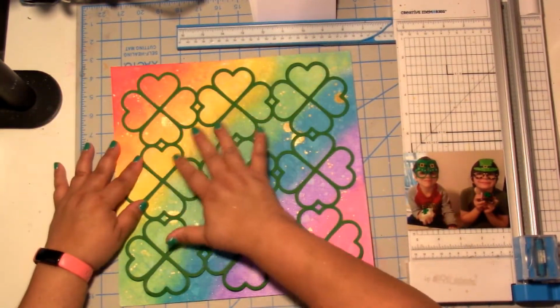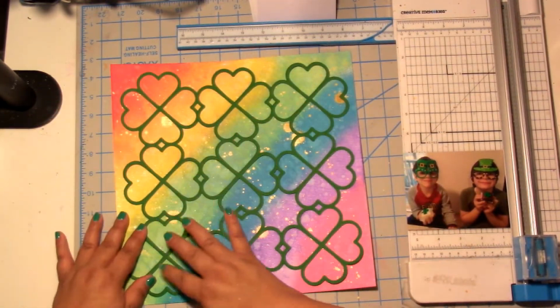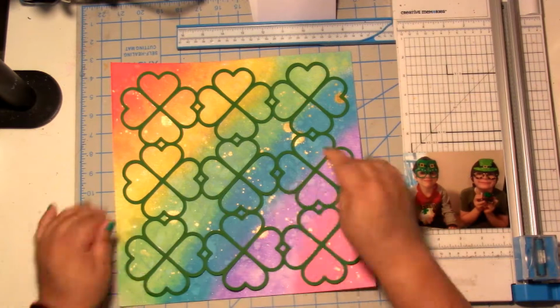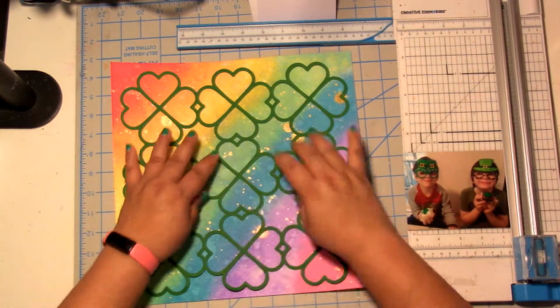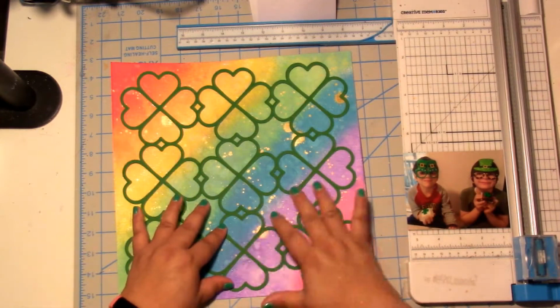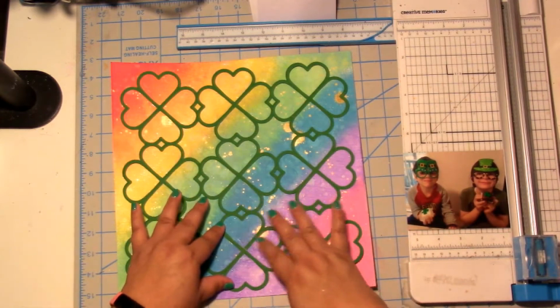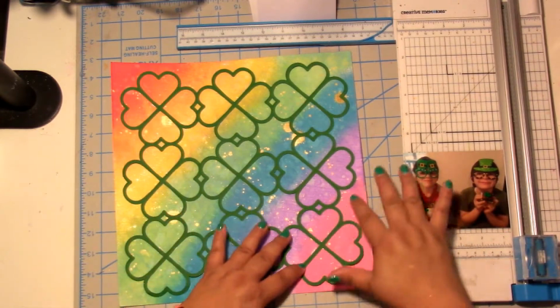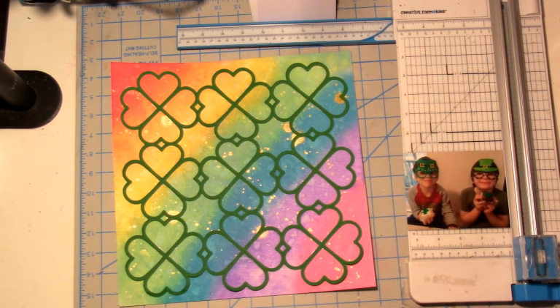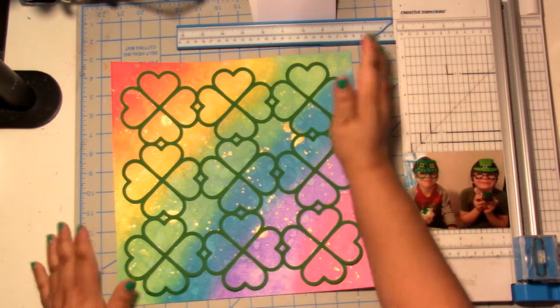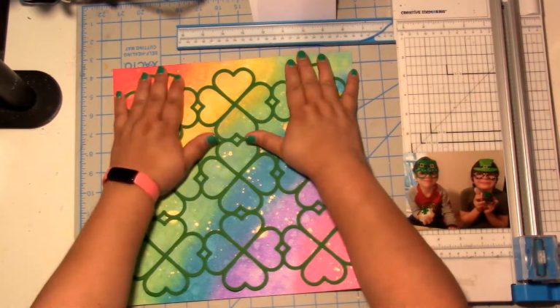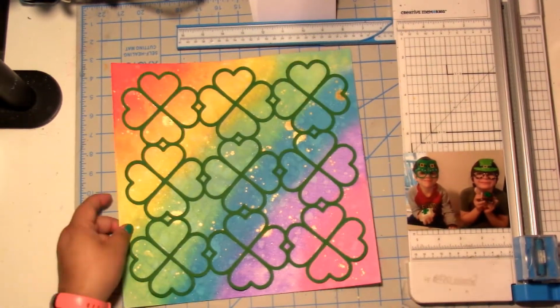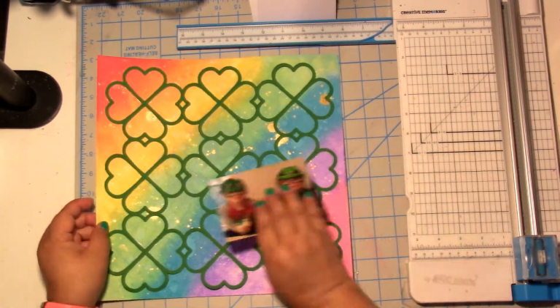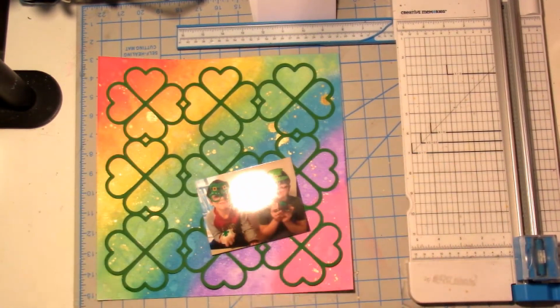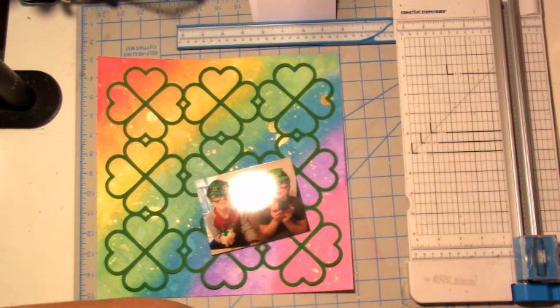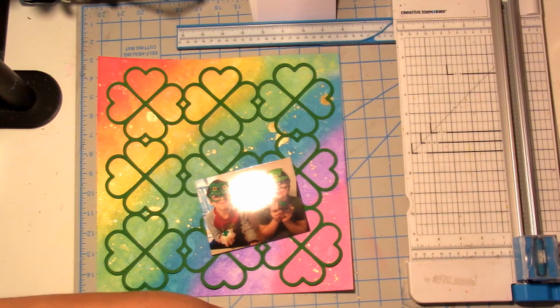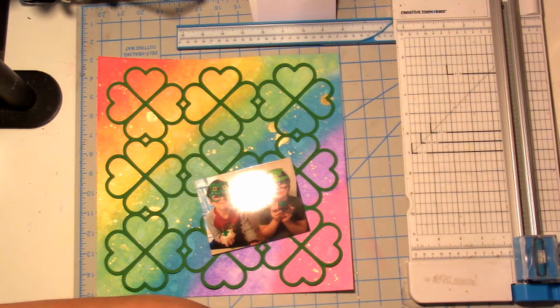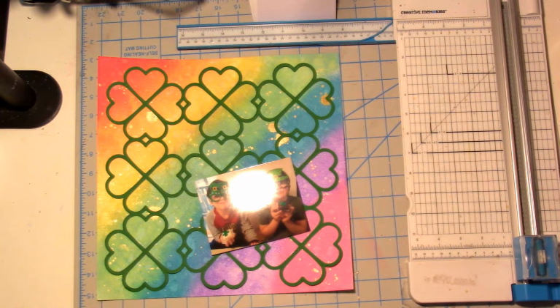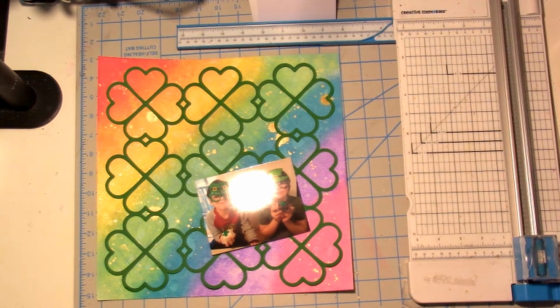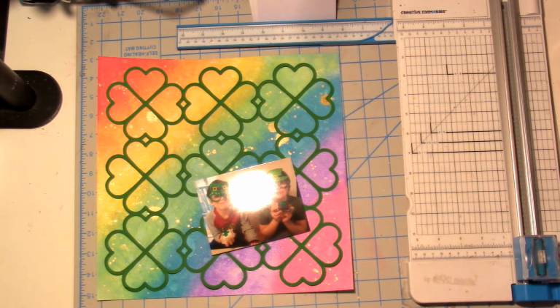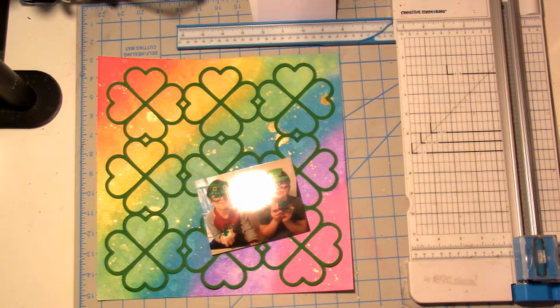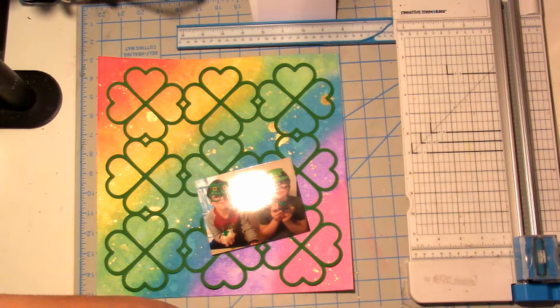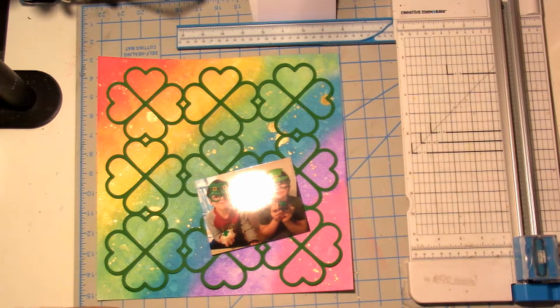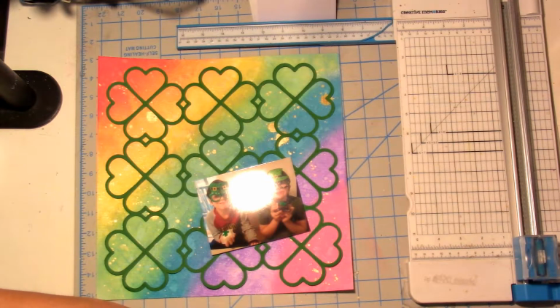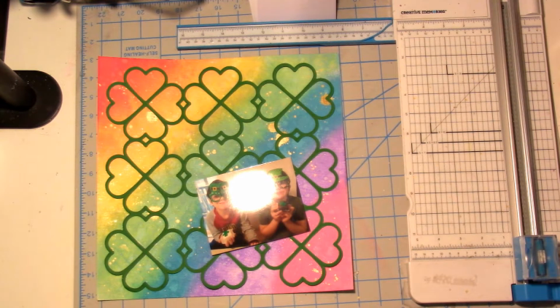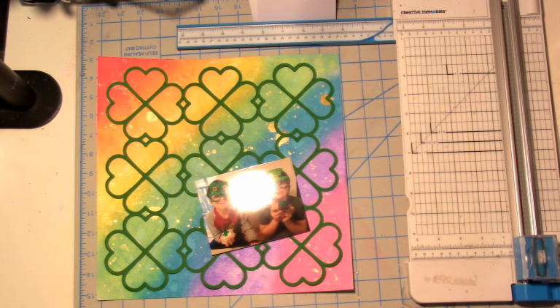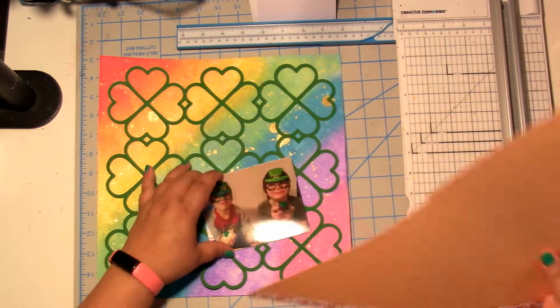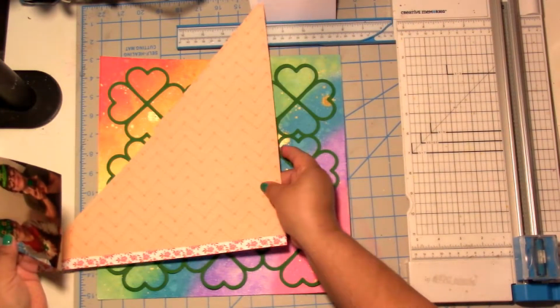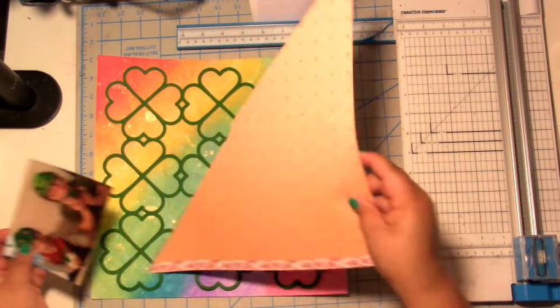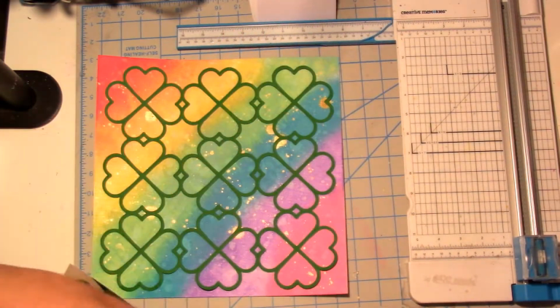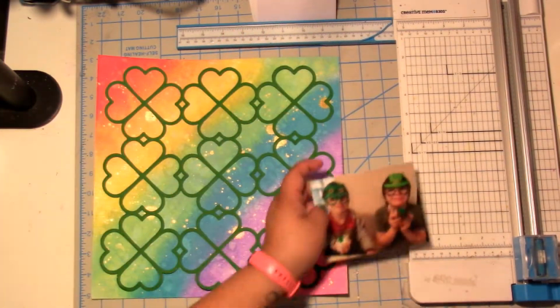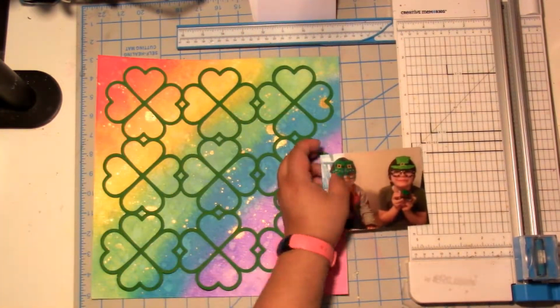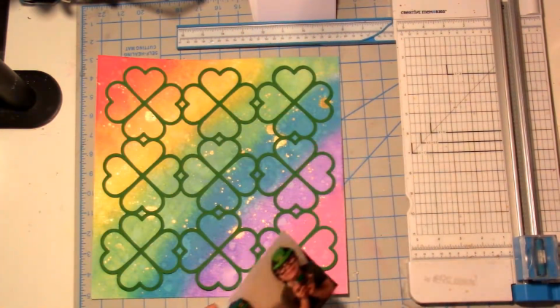Now I'm ready to put my cut file down. I use the Nuvo deluxe adhesive — super great tip, you get a ton of product in that little bottle and mine lasts a very long time. And that was a picture of my guys from 2021 St. Patrick's Day.